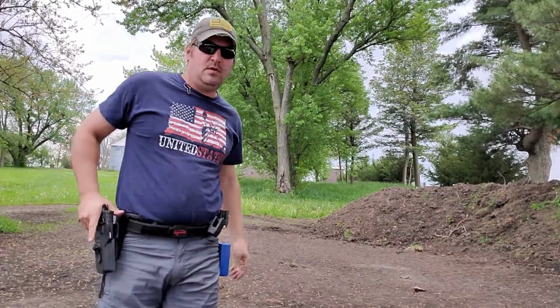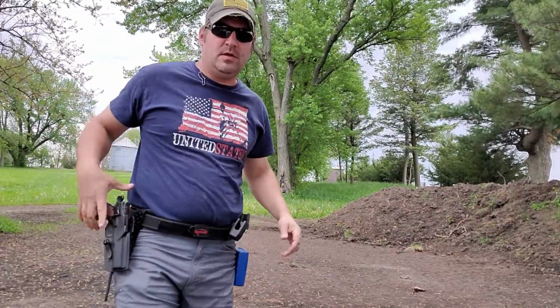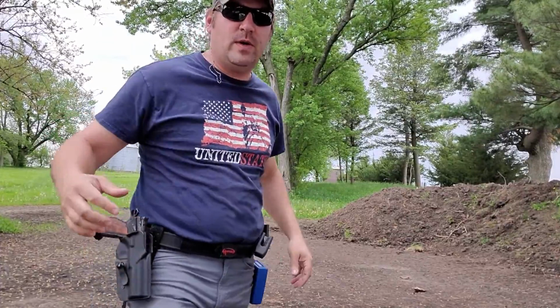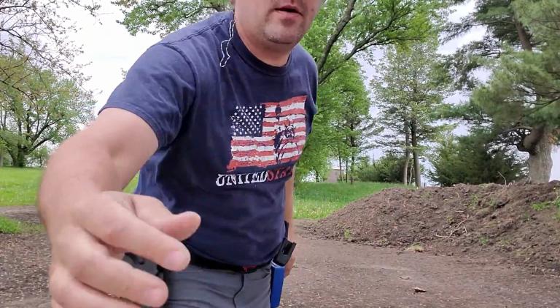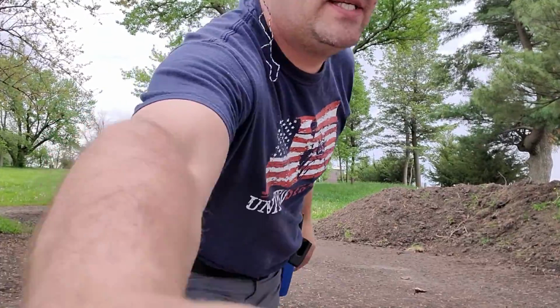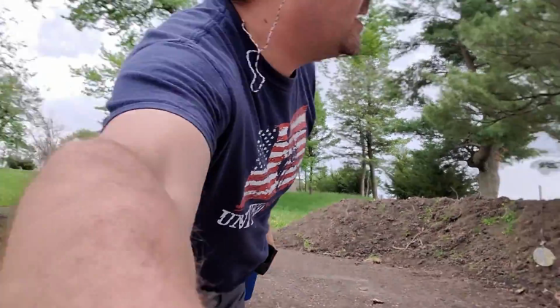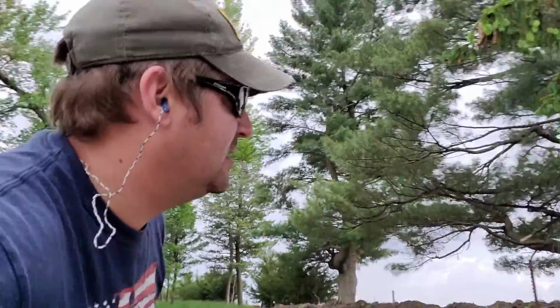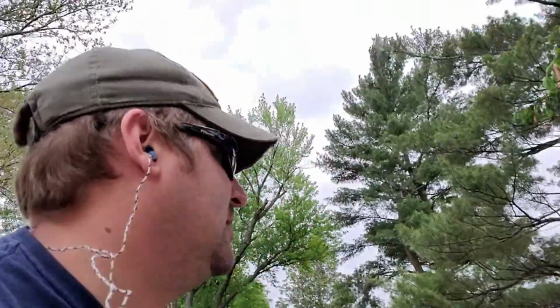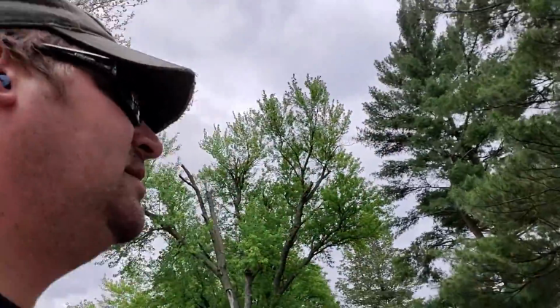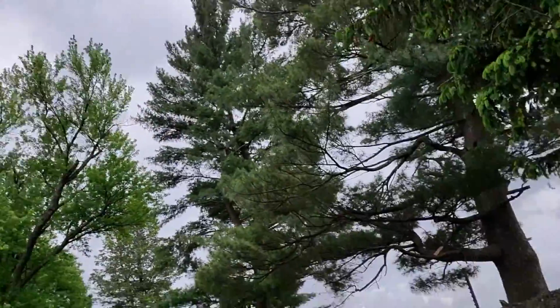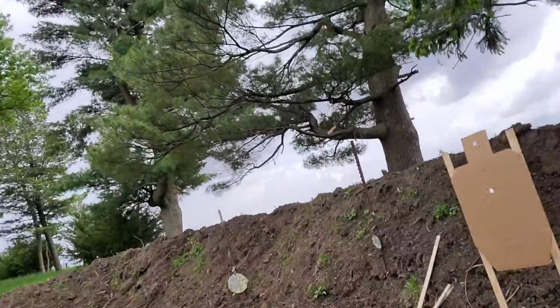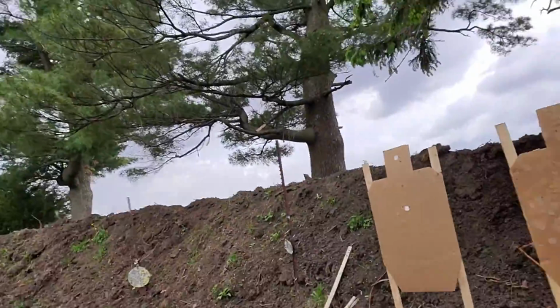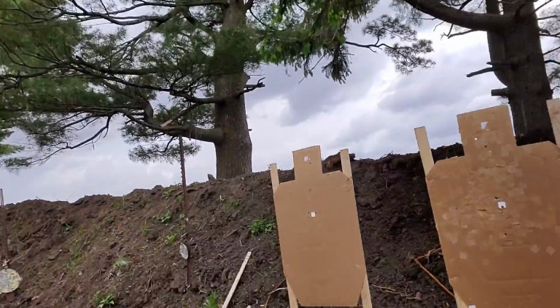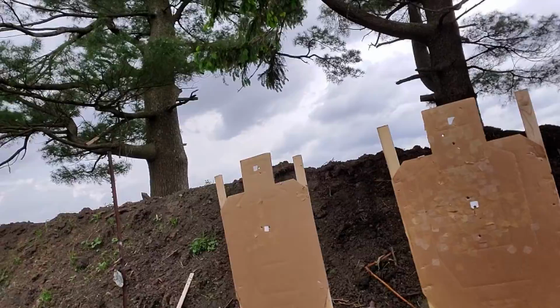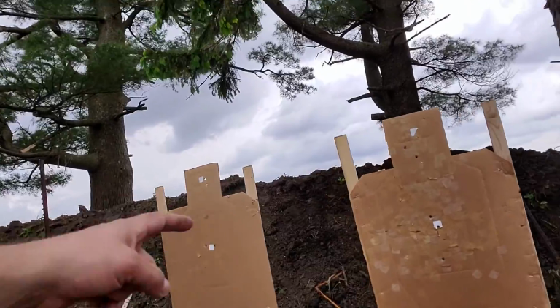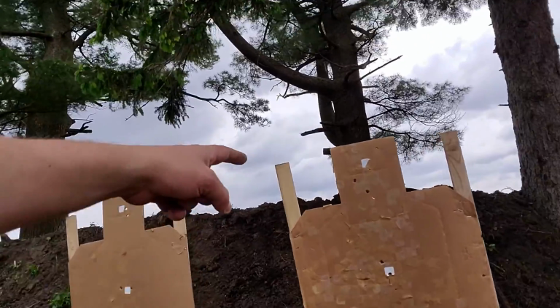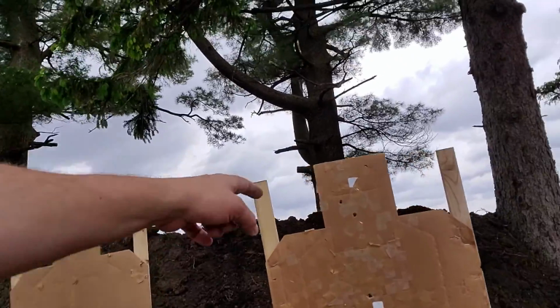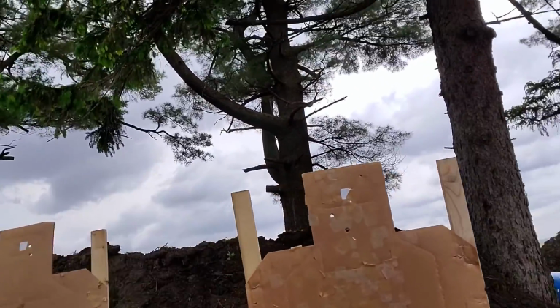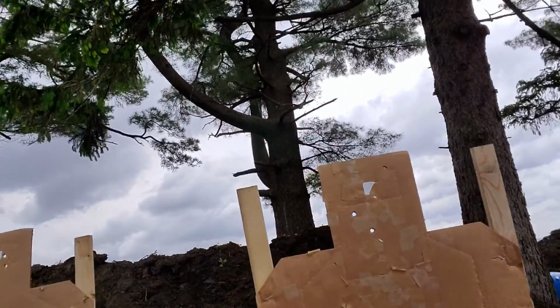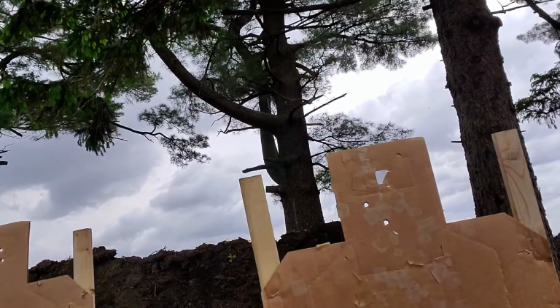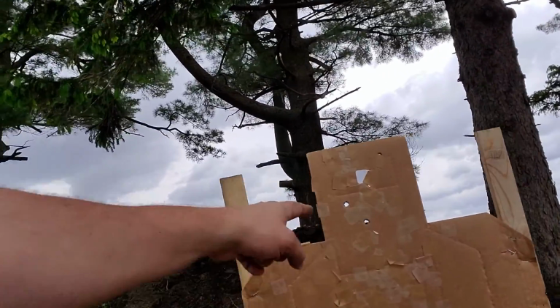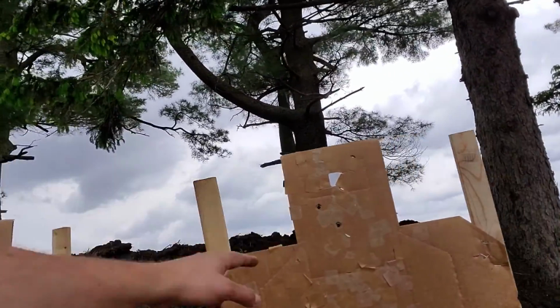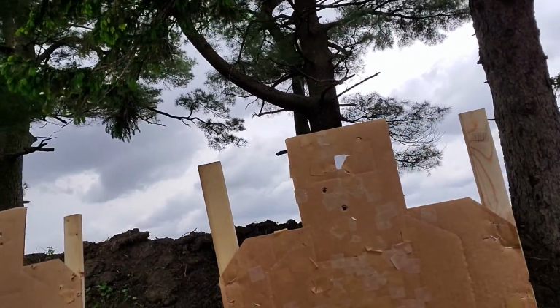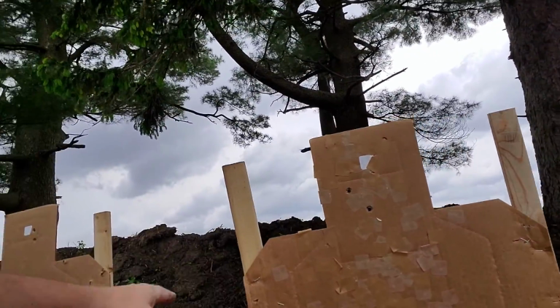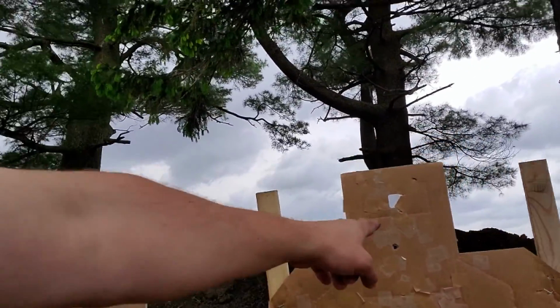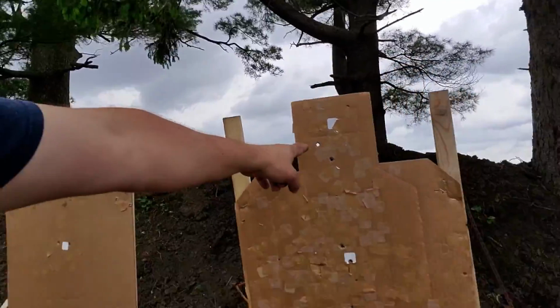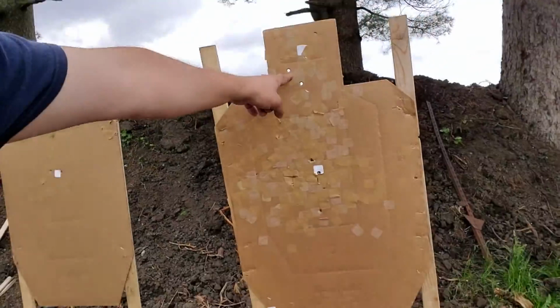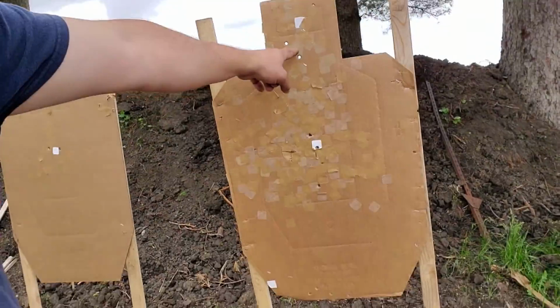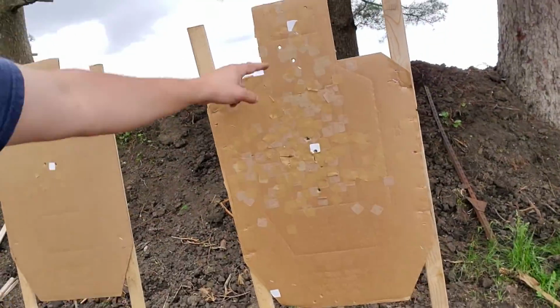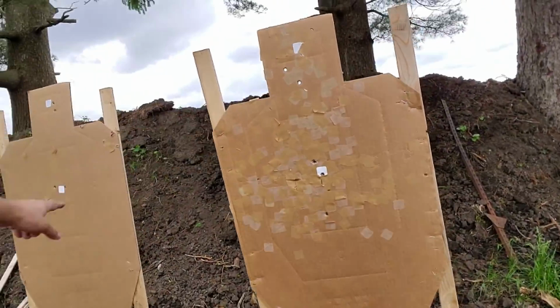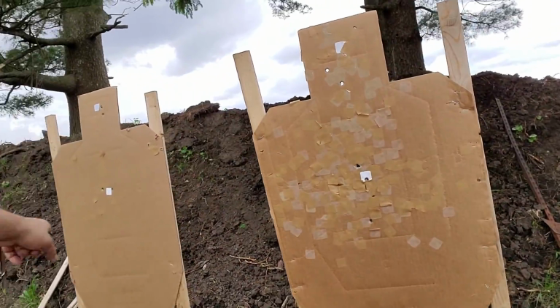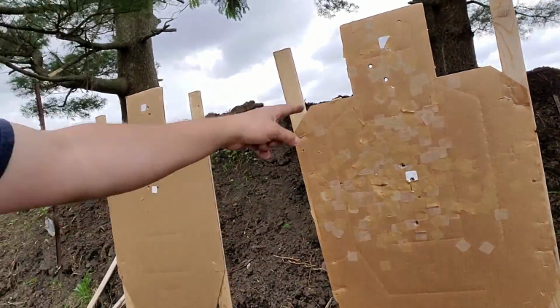A little quicker at .36, got a little sloppier on the head hits on this one. I probably didn't quite get transitioned up, coming at an angle.